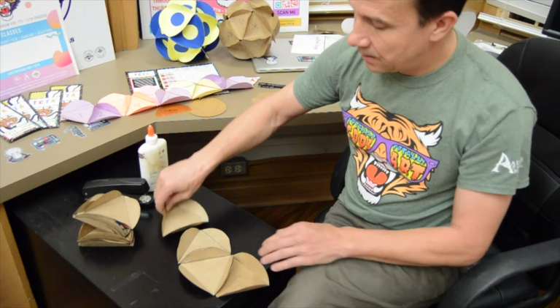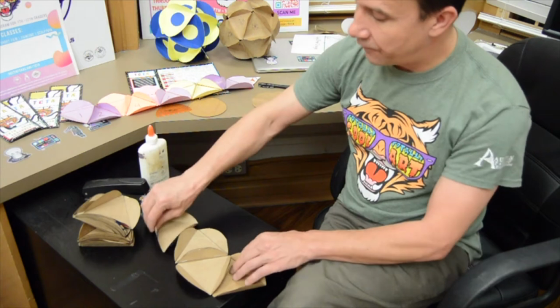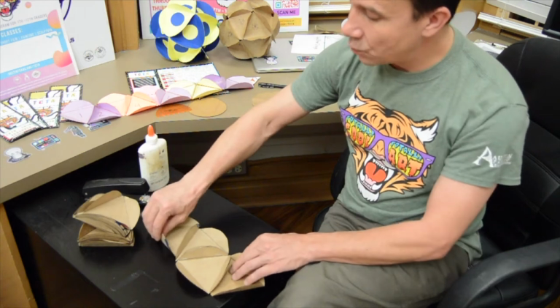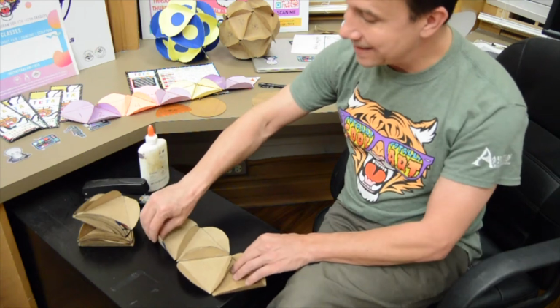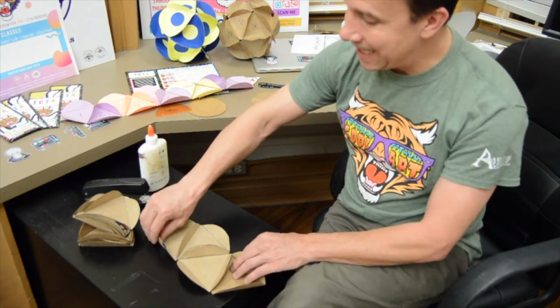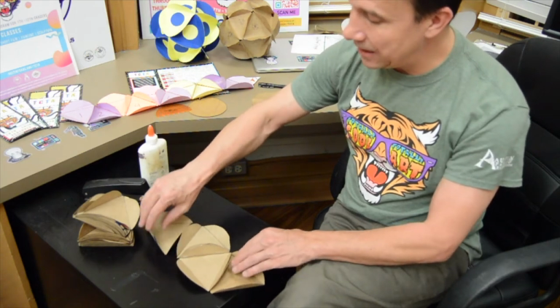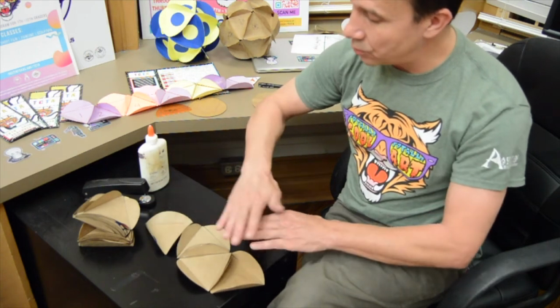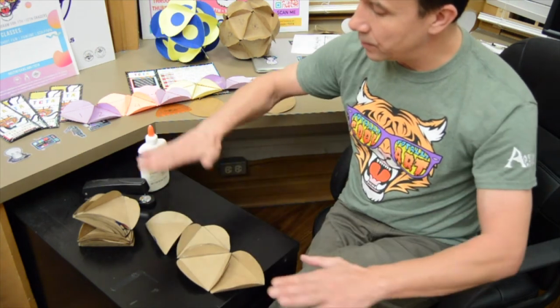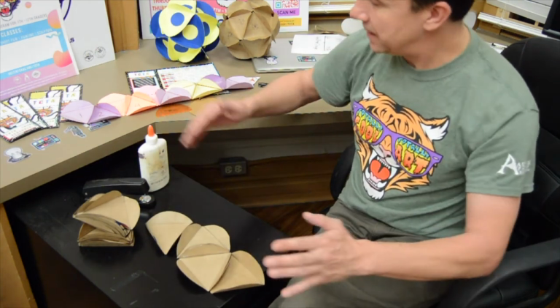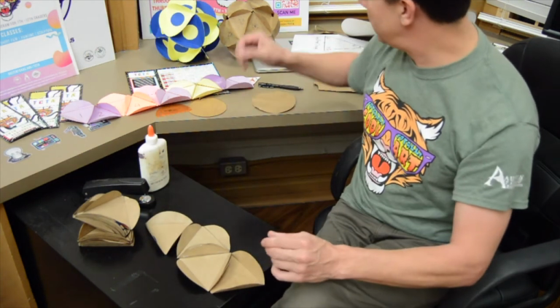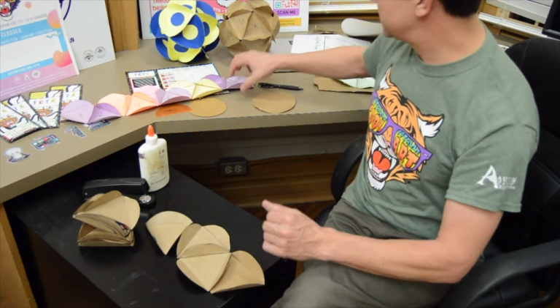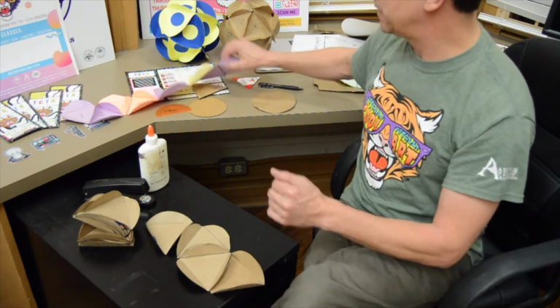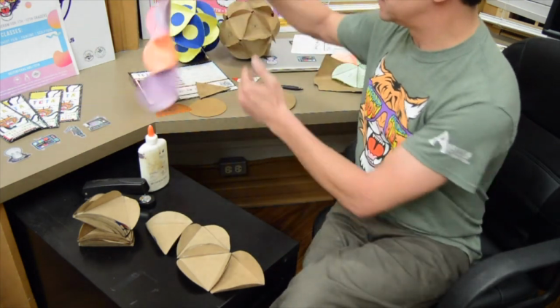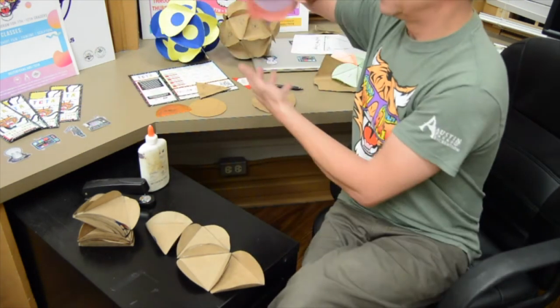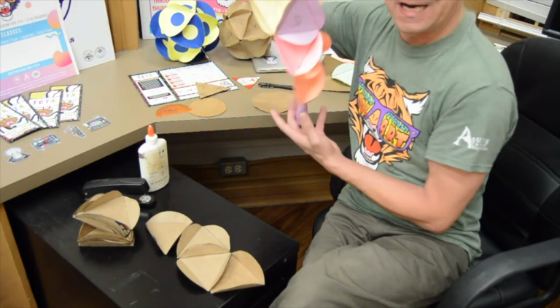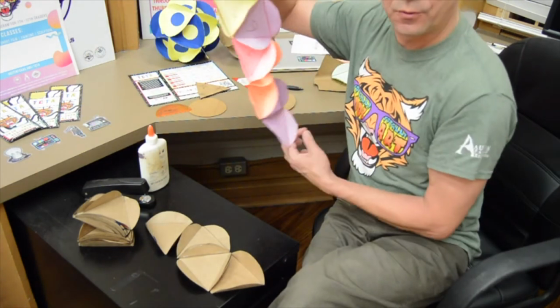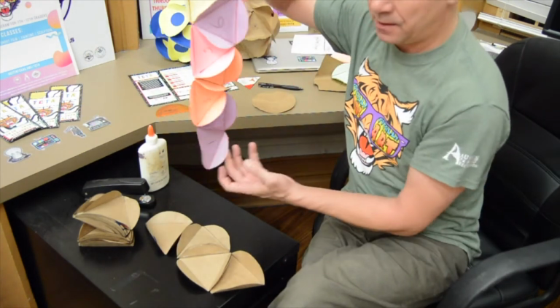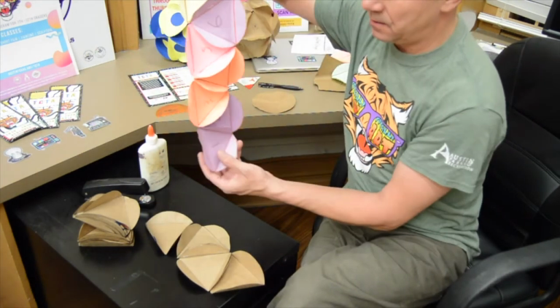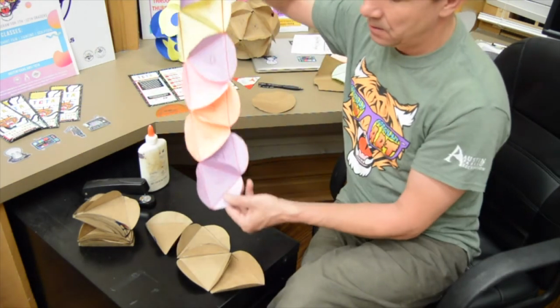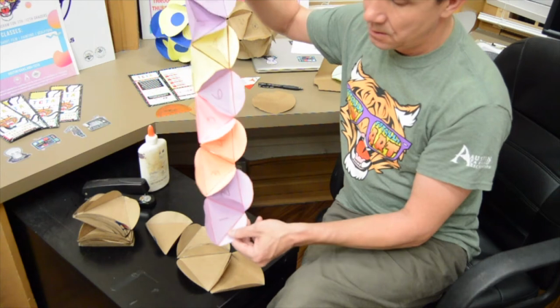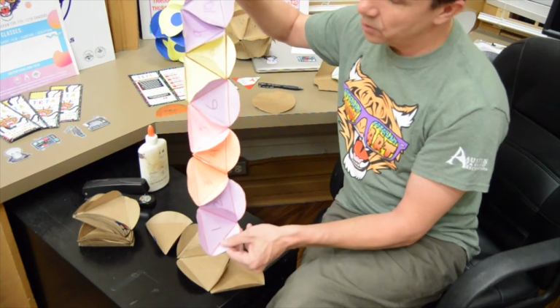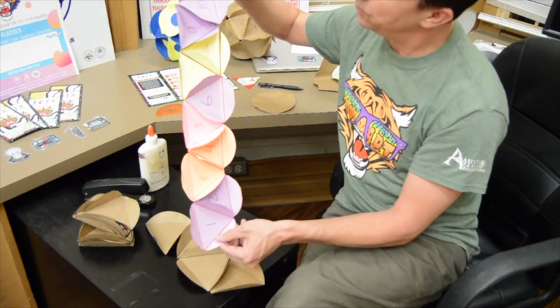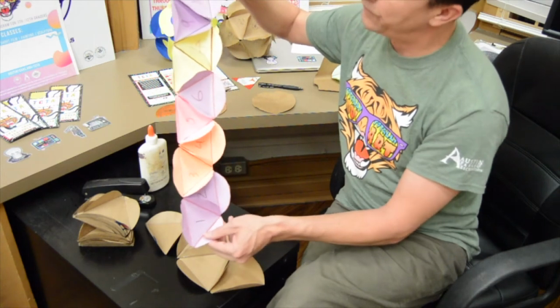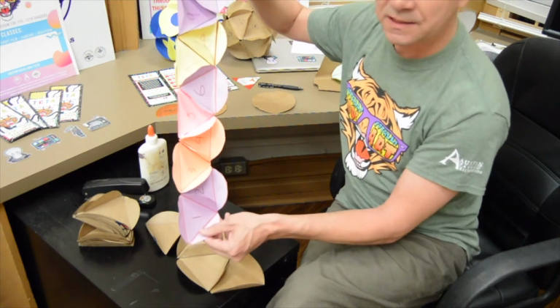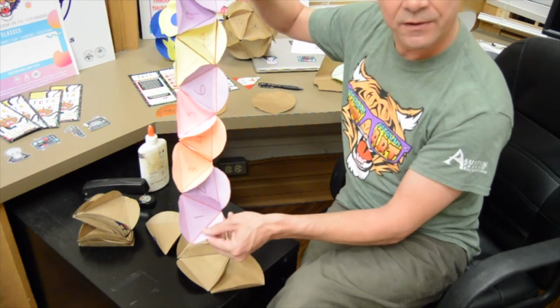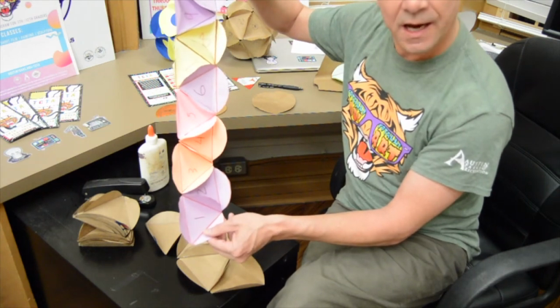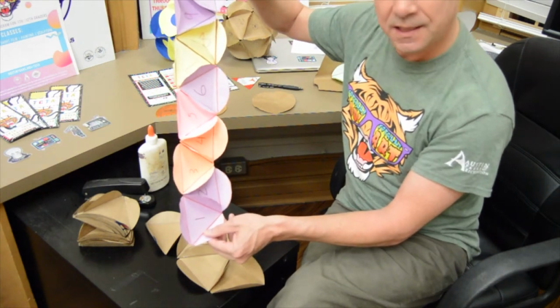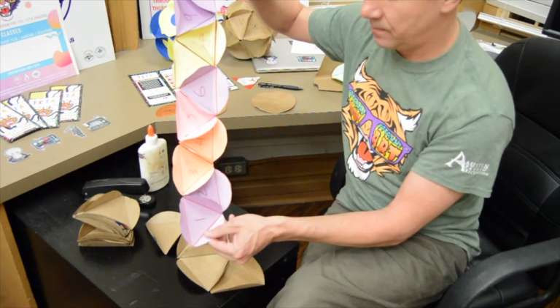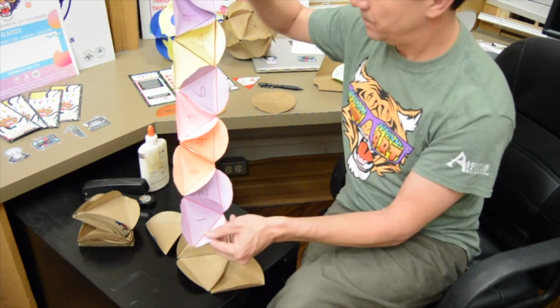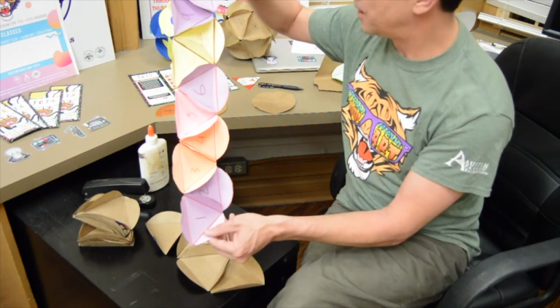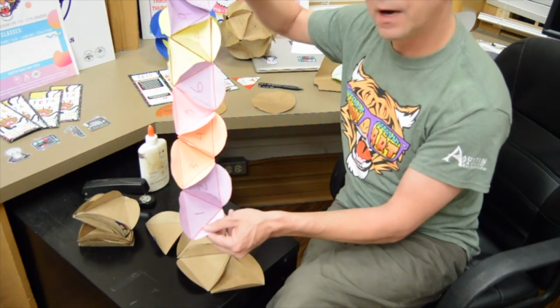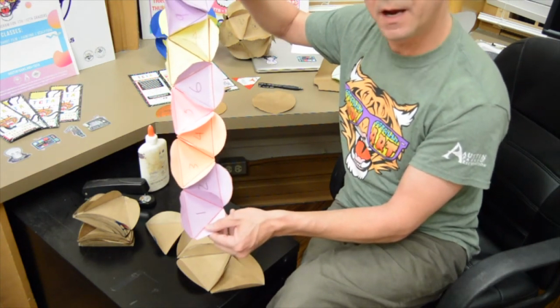The first one is ten in a row — just like this example right here: one, two, three, four, five, six, seven, eight, nine, ten. And I'll be right back.